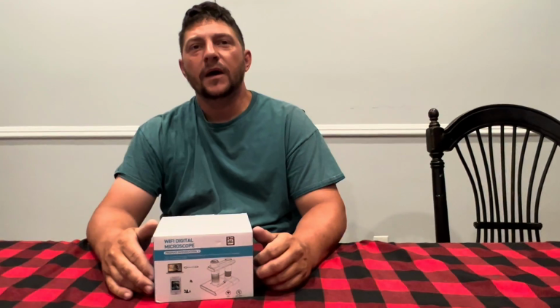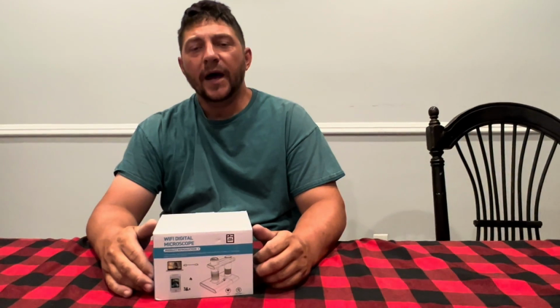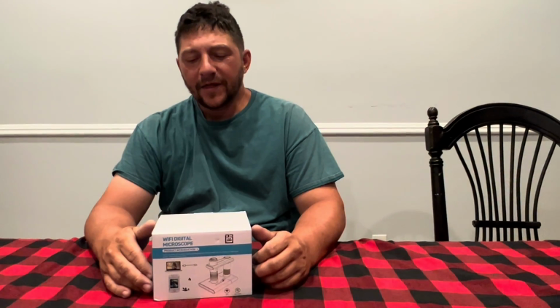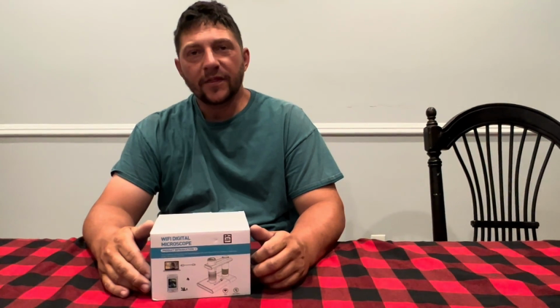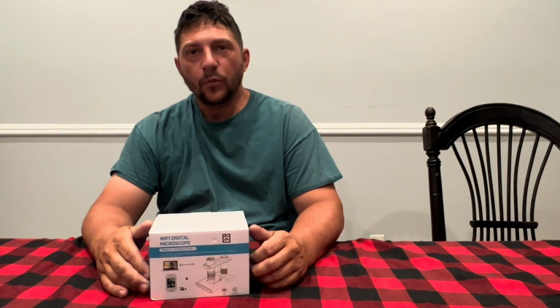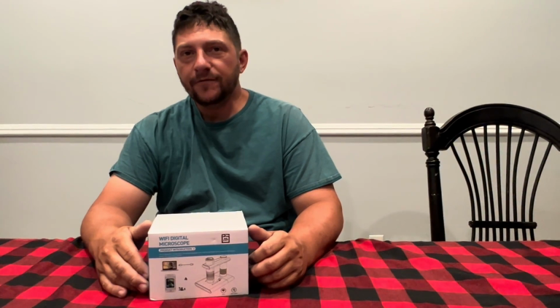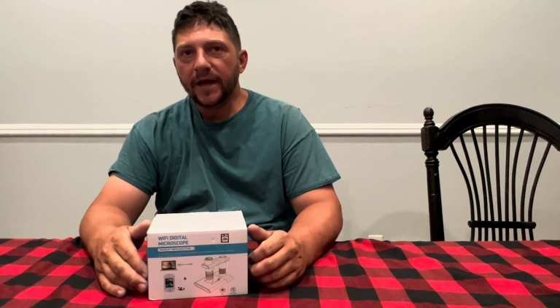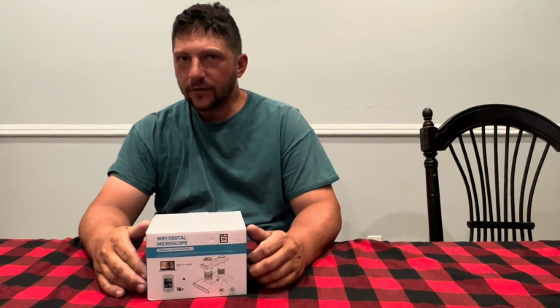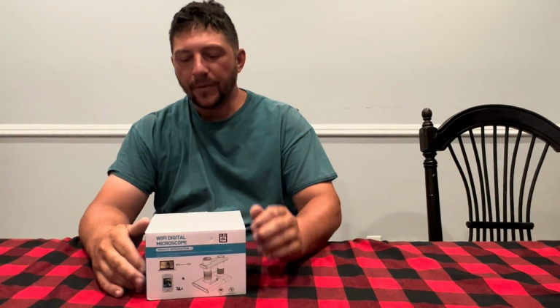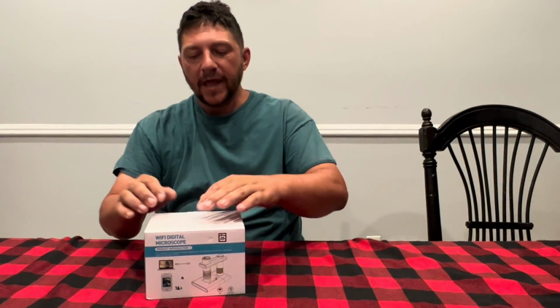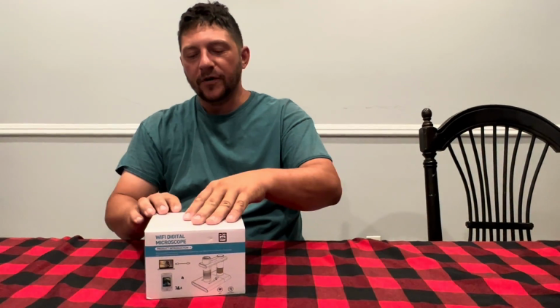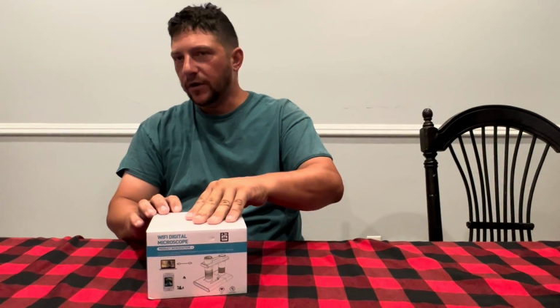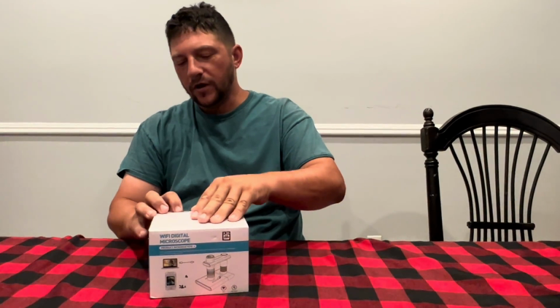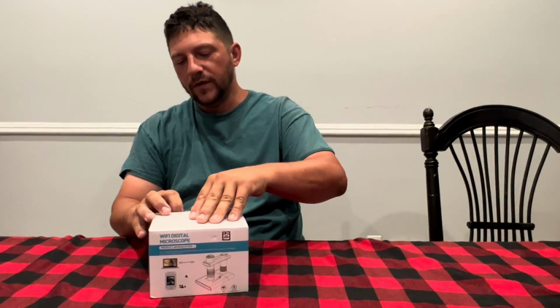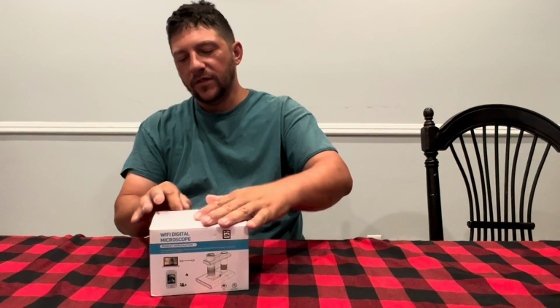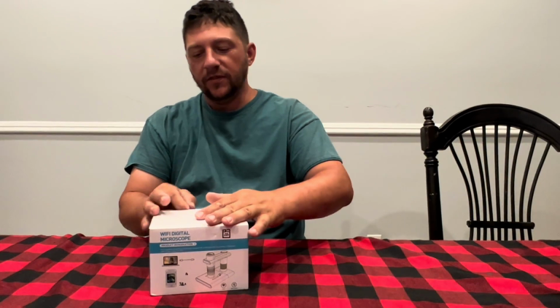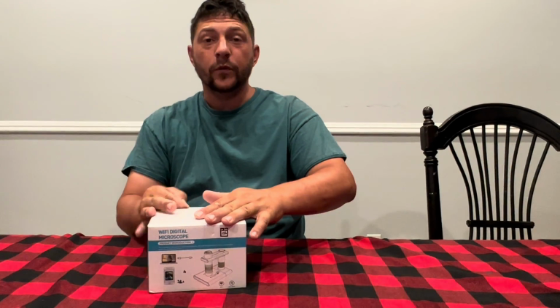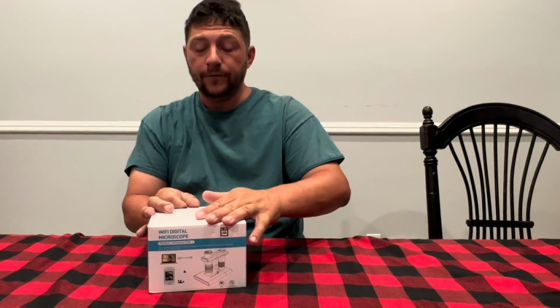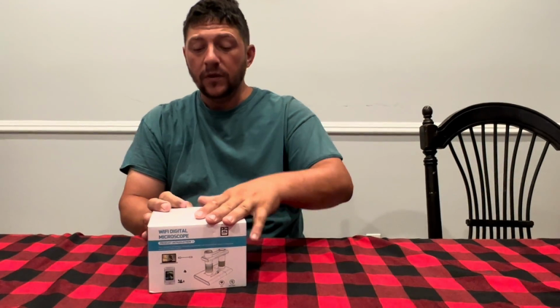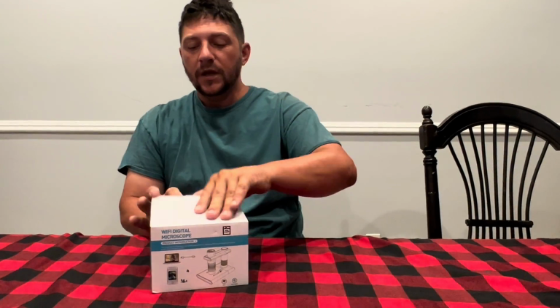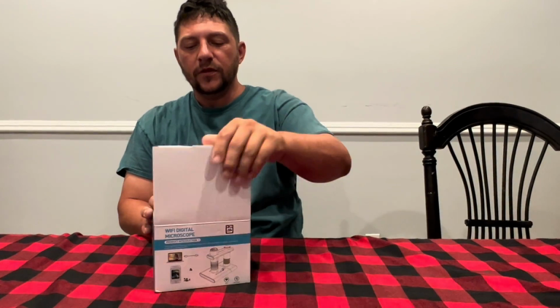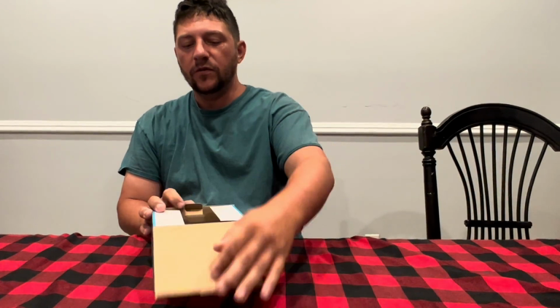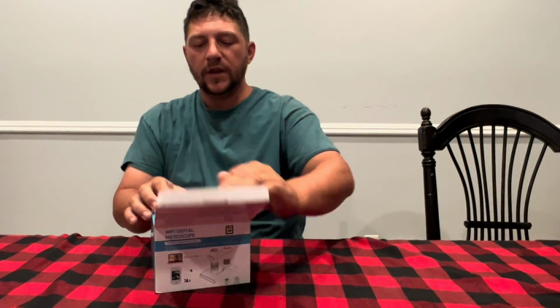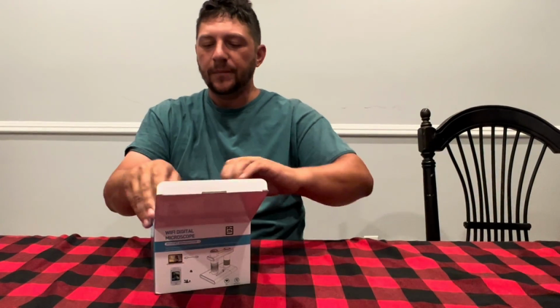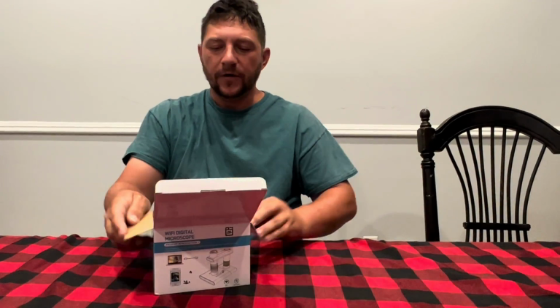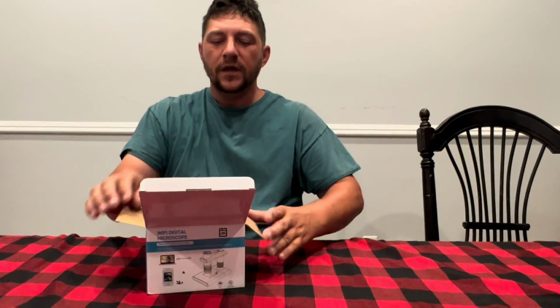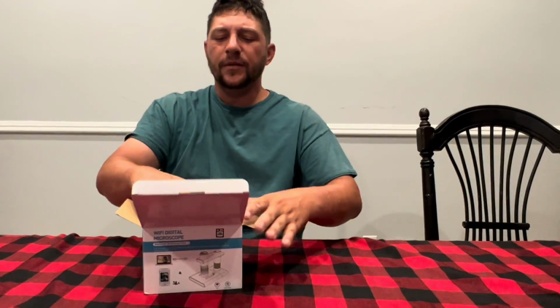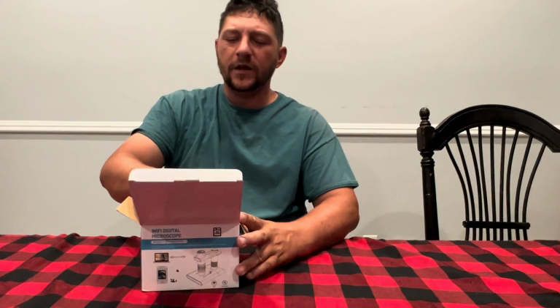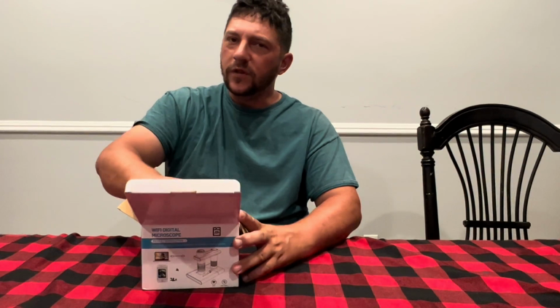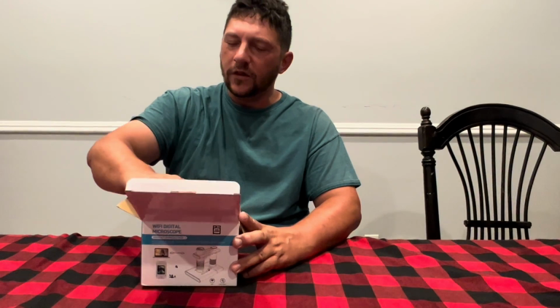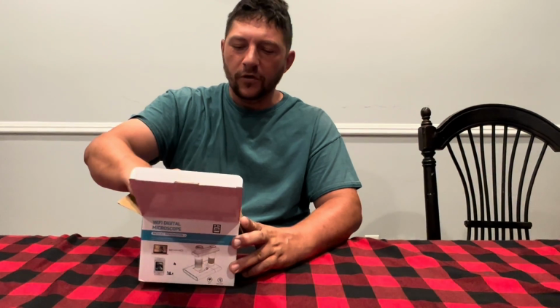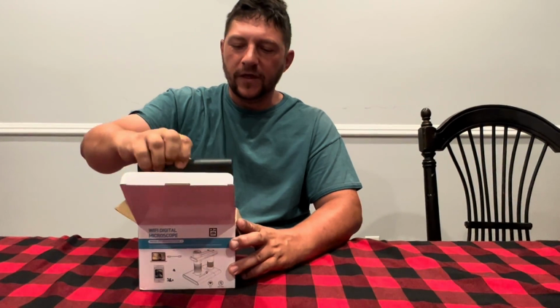Hi guys, I got this Wi-Fi microscope on Amazon. I wanted to share this with you guys. This is neat. It's gonna work with your phone — all it's gonna do is just connect right to your phone, and you're gonna be able to take a really really close look at things.